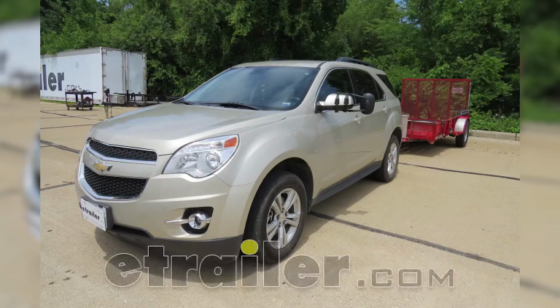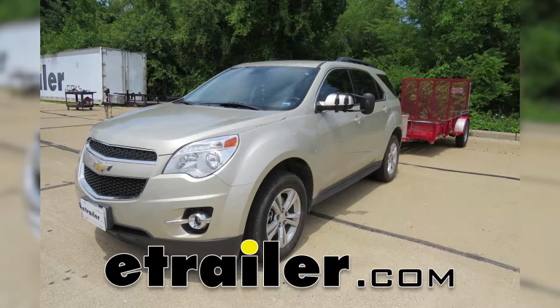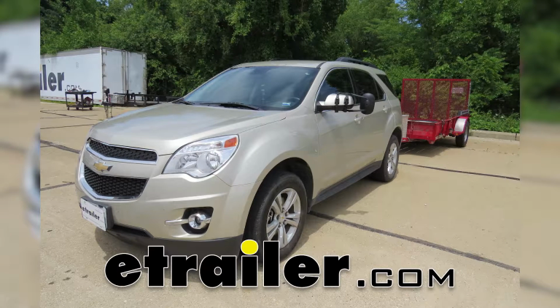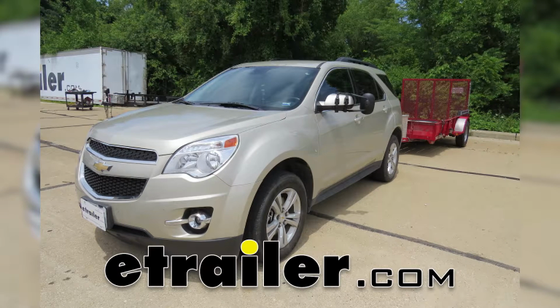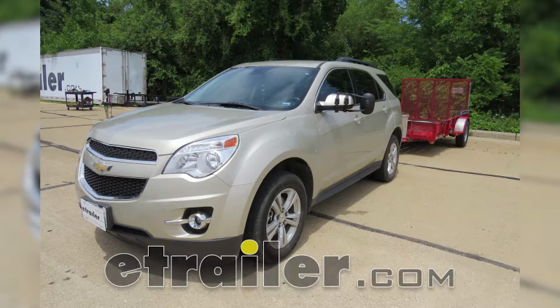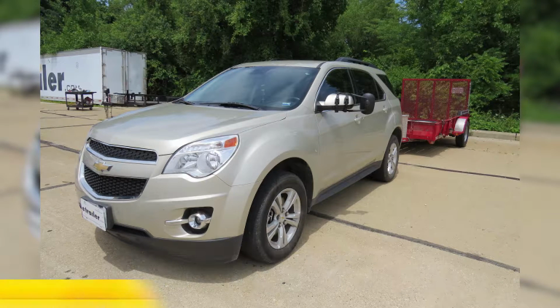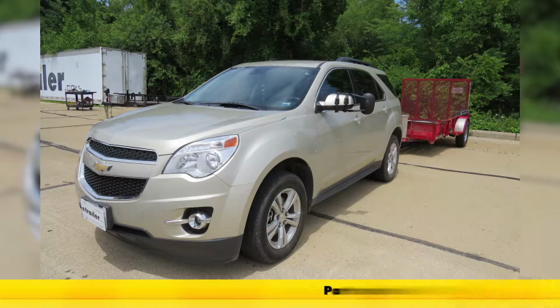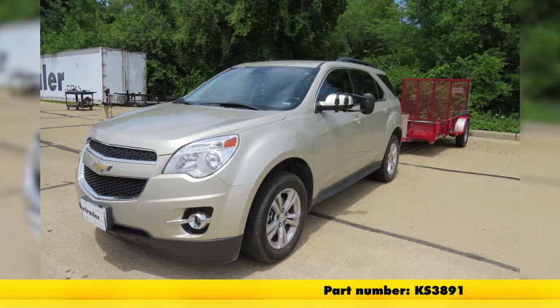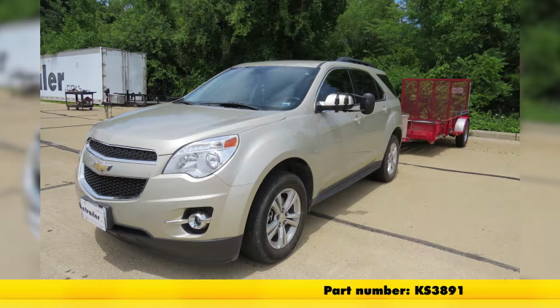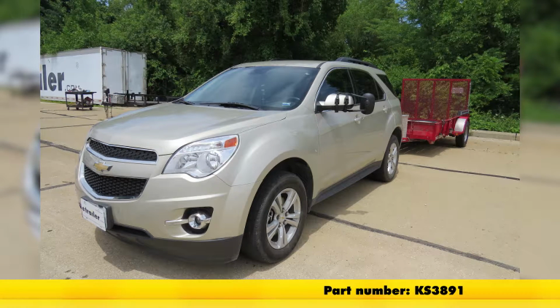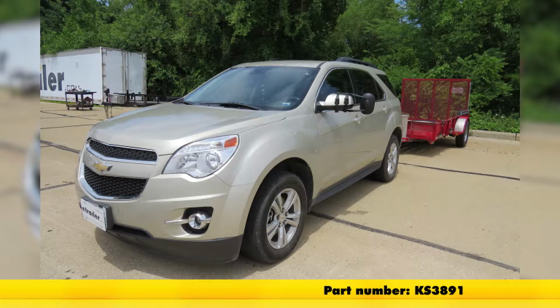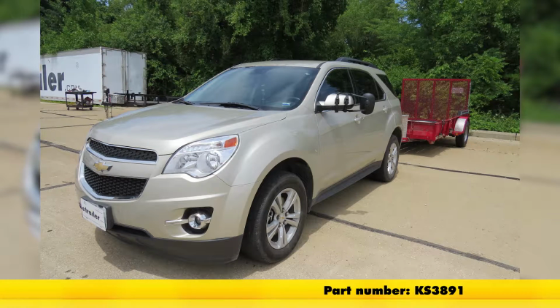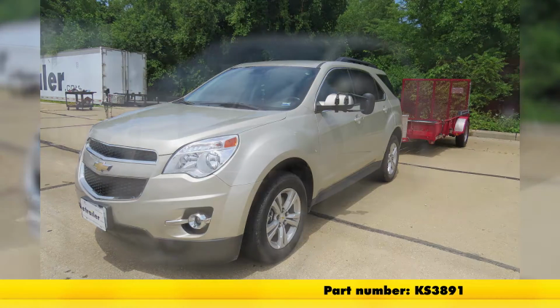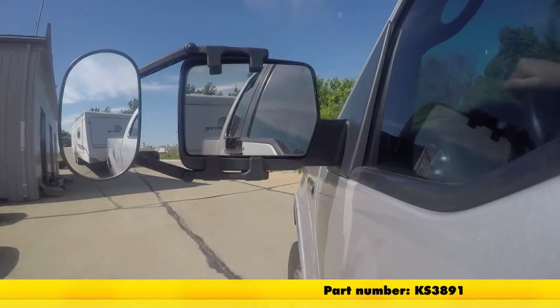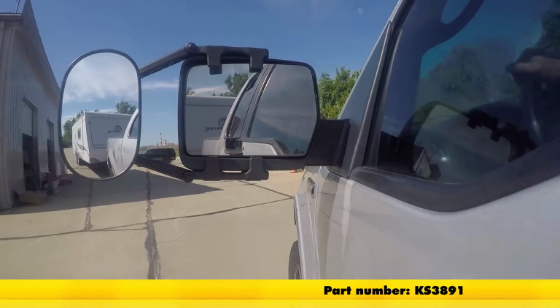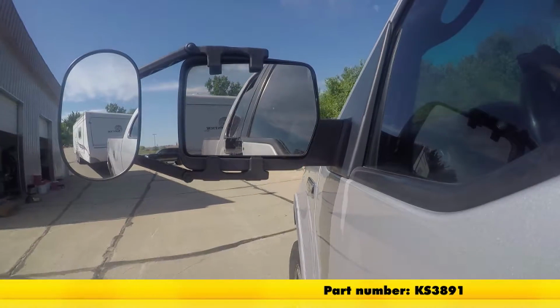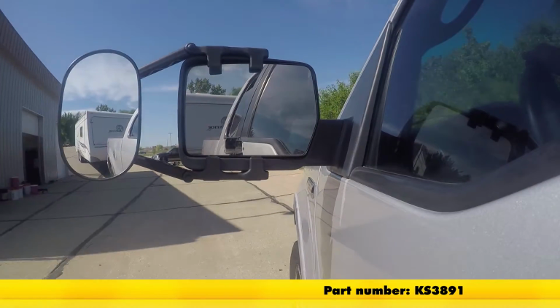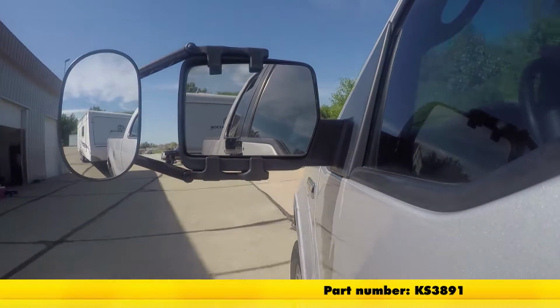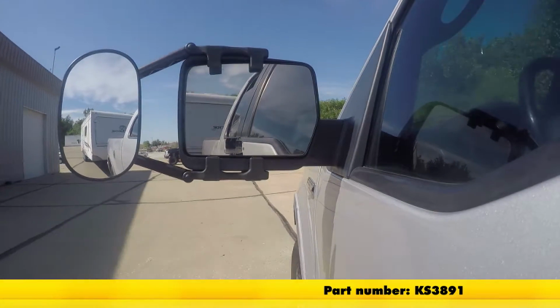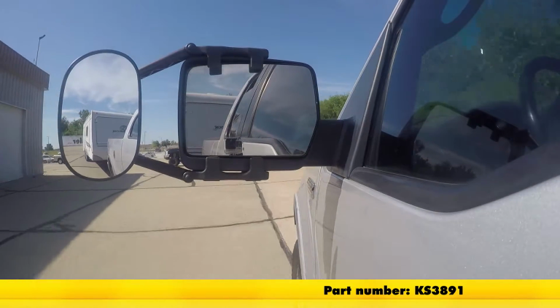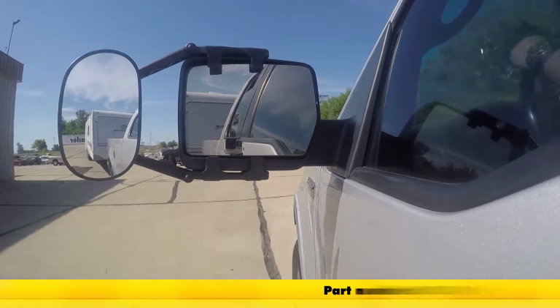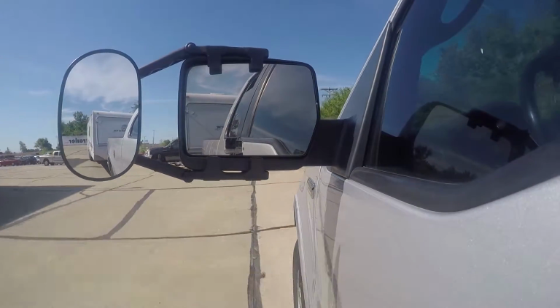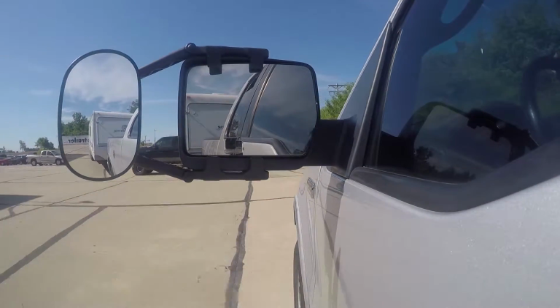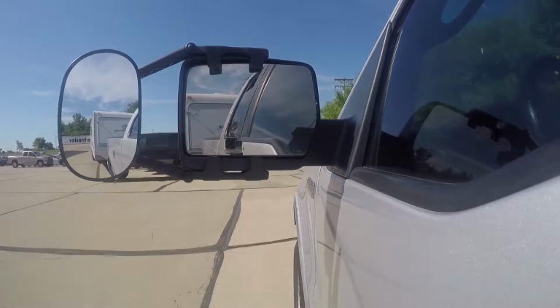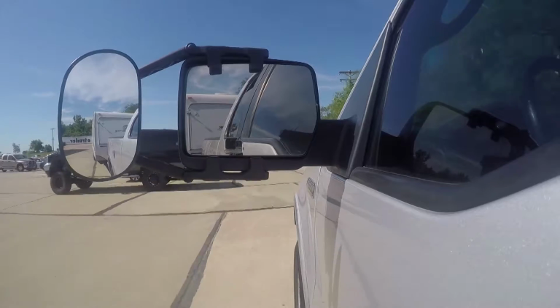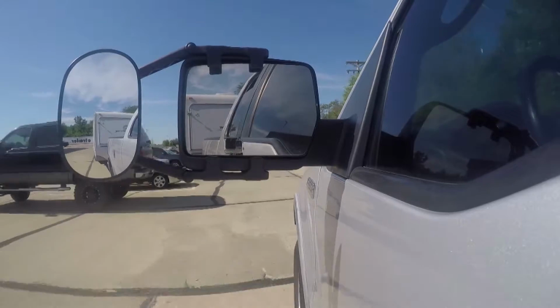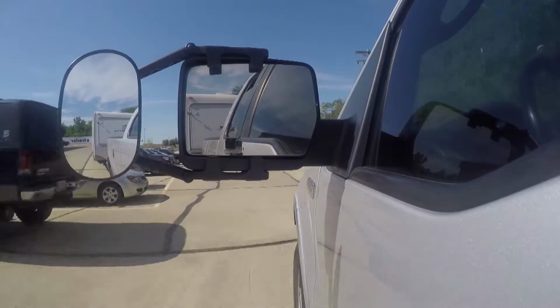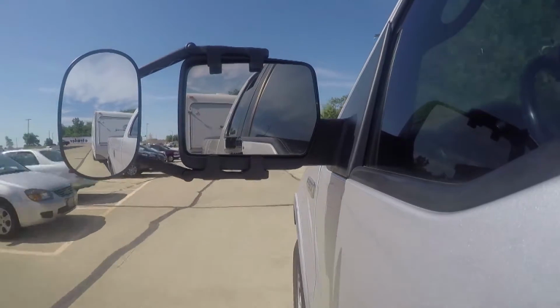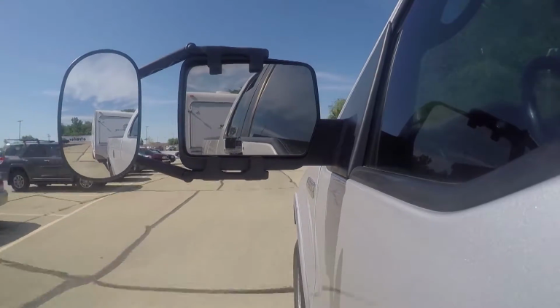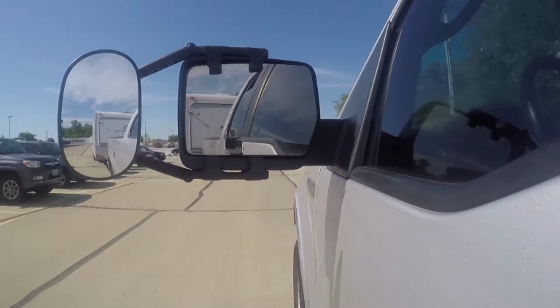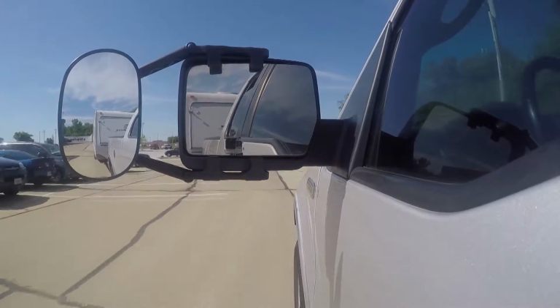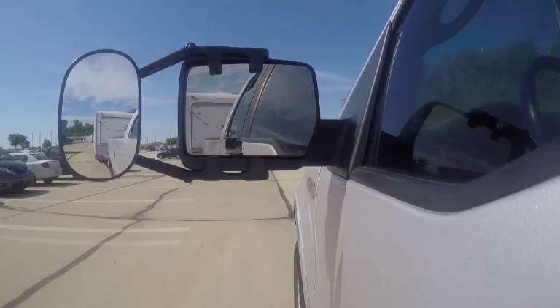Today on our 2013 Chevrolet Equinox, we'll be doing a test fit on the K-Source Universal Clip-On Towing Mirror, part number KS3891. It comes in a quantity of one, but is universal, so if you'd like to pick up one for the passenger's side, just use the same part number.